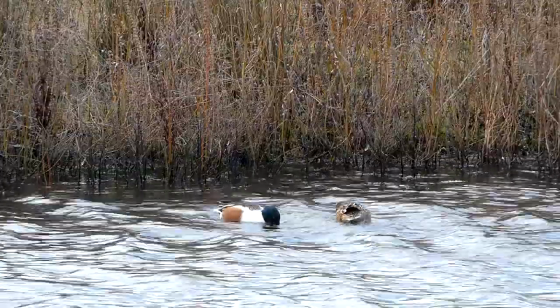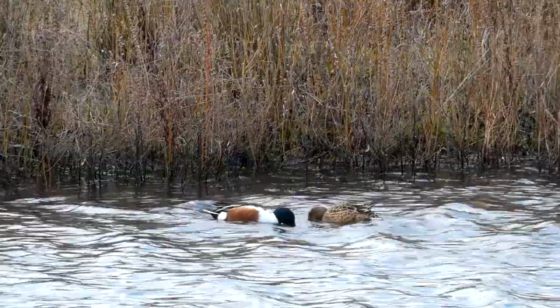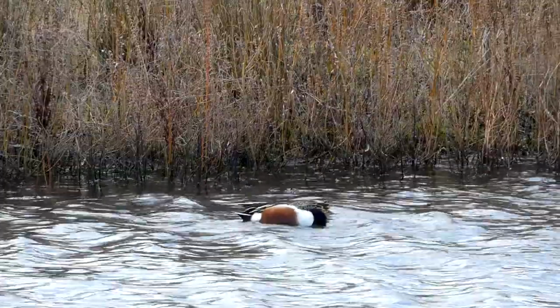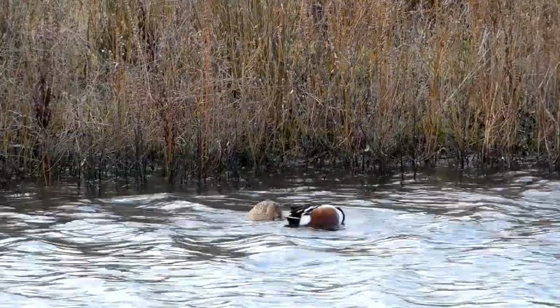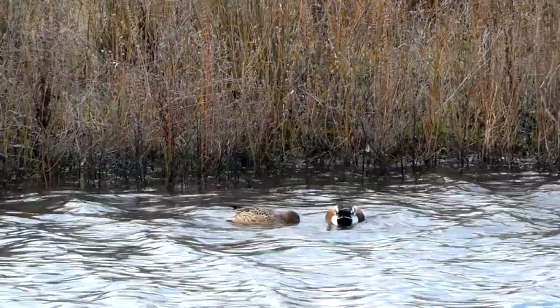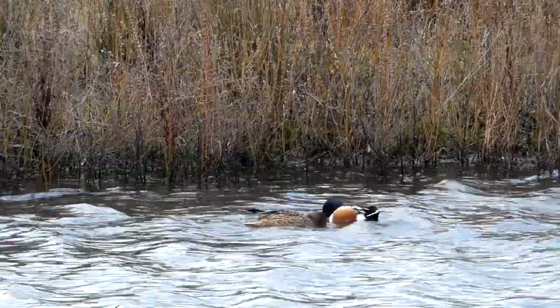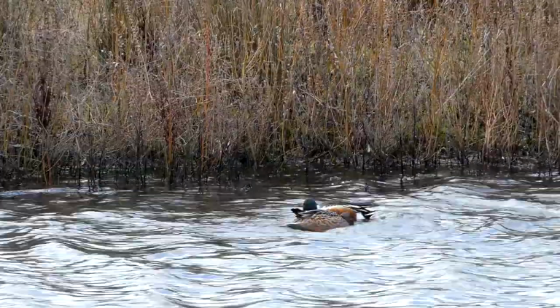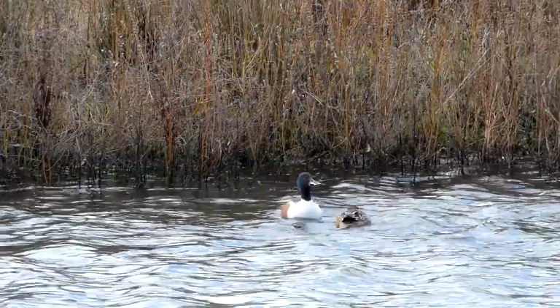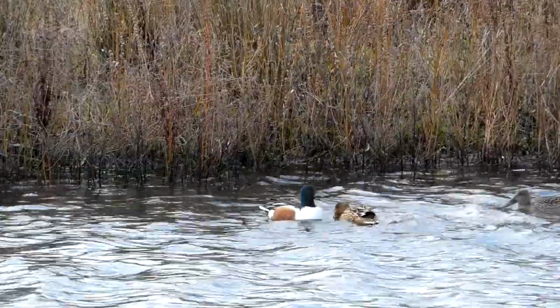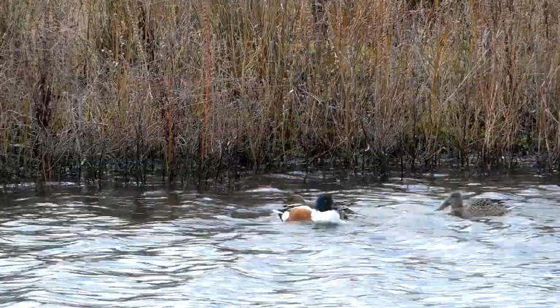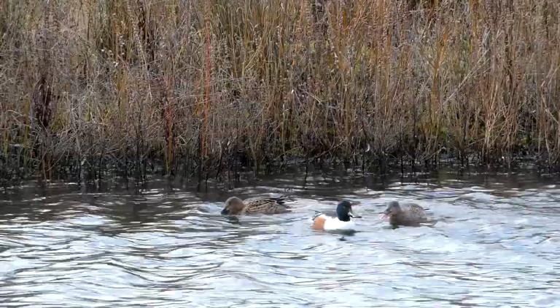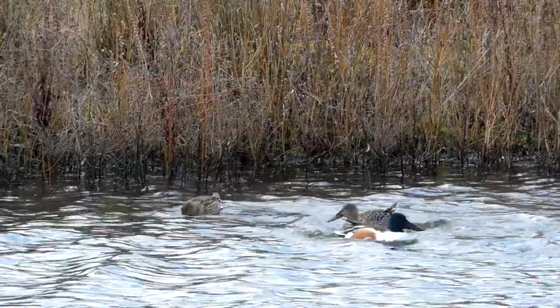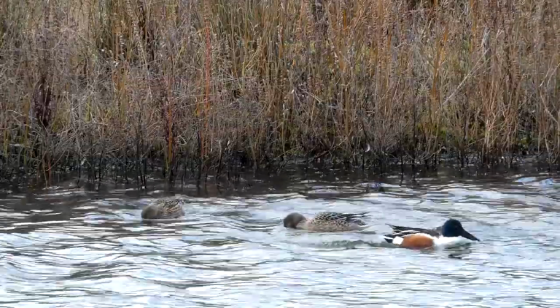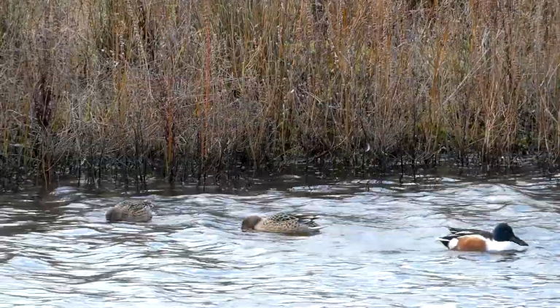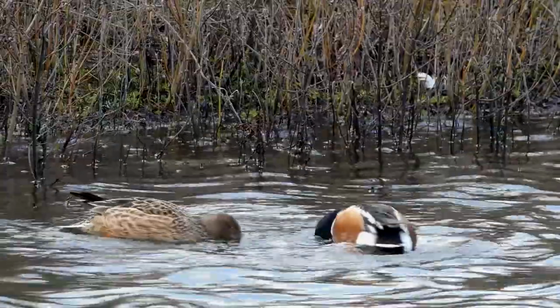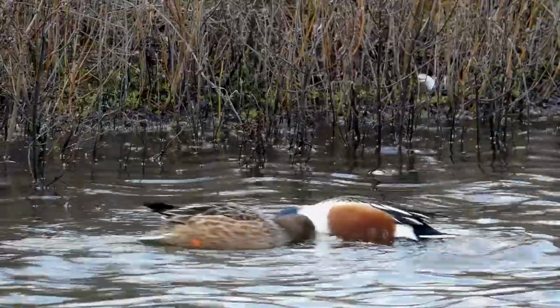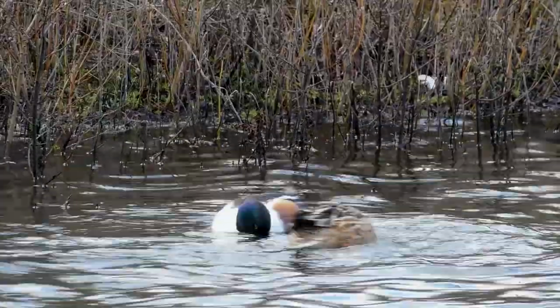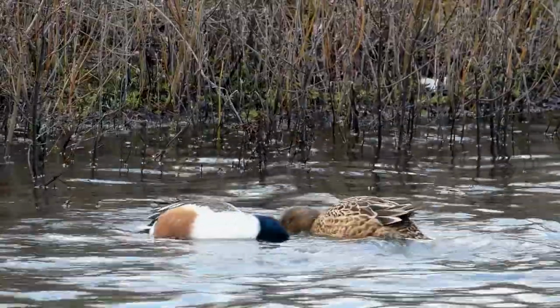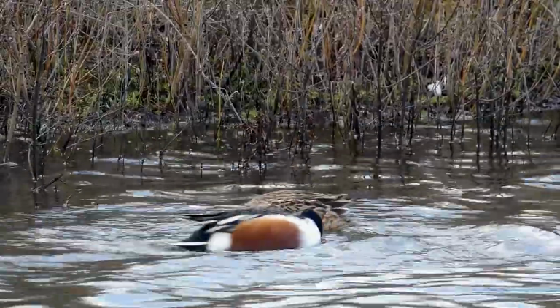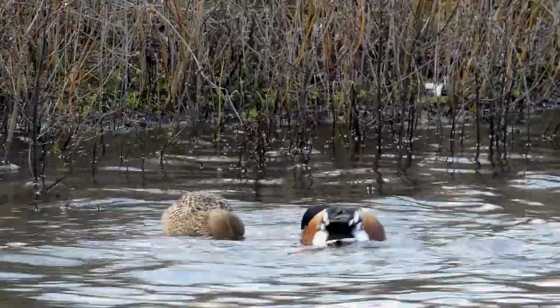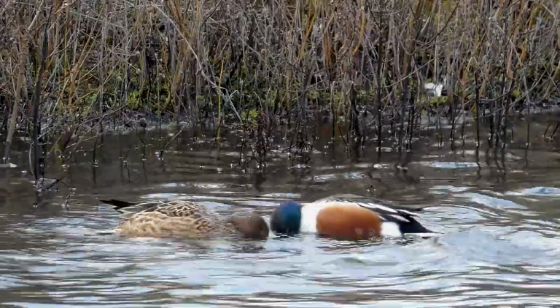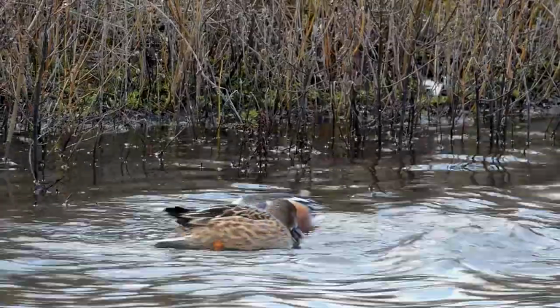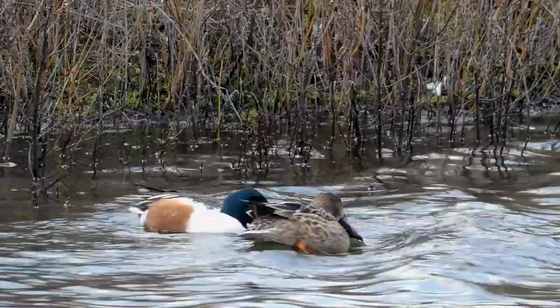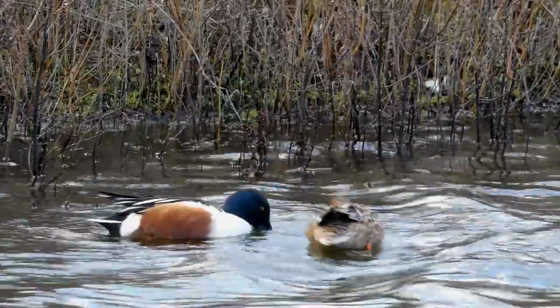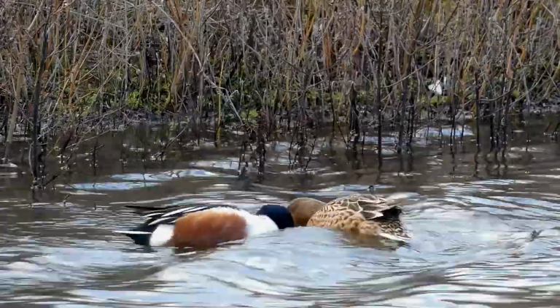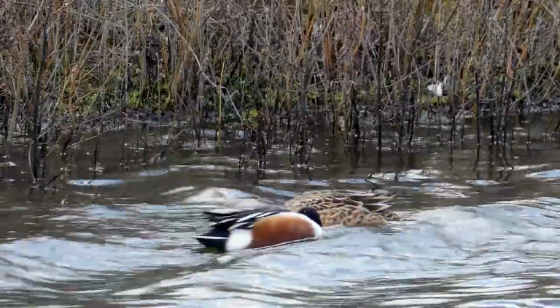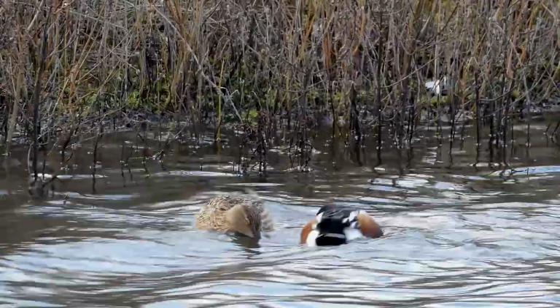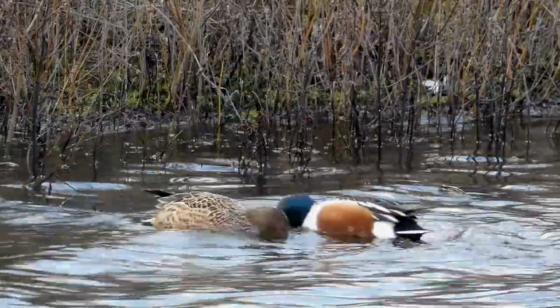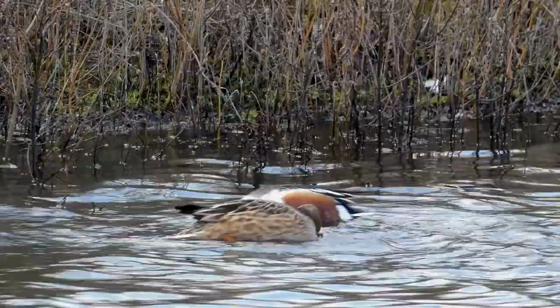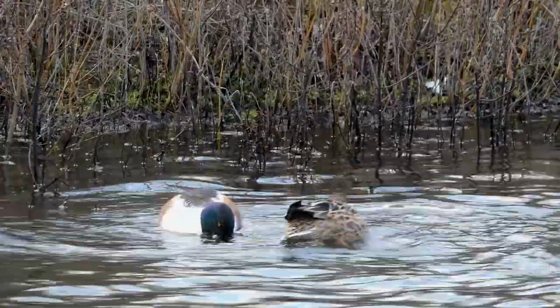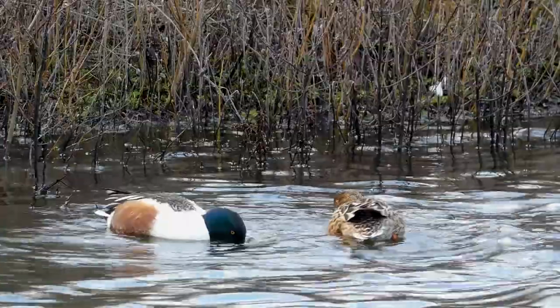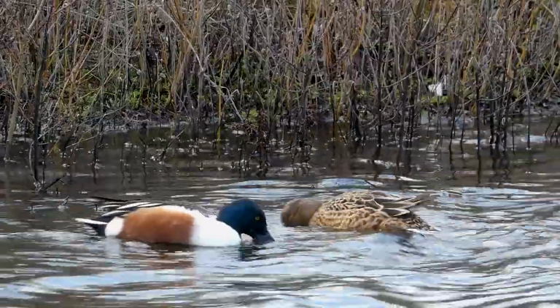Shovelers are dabbling ducks like mallard and teal, which means they usually feed on or near the surface. They have several different feeding methods, including this unusual one where the birds swim in circles to stir up the water and bring food to the surface.